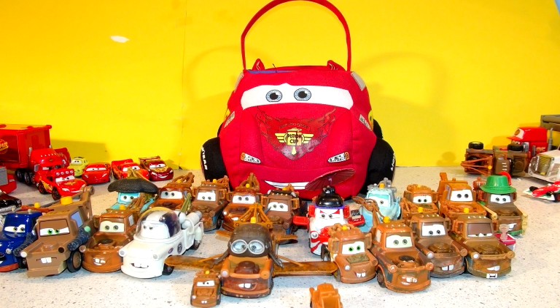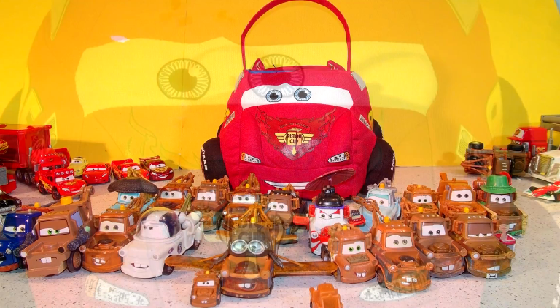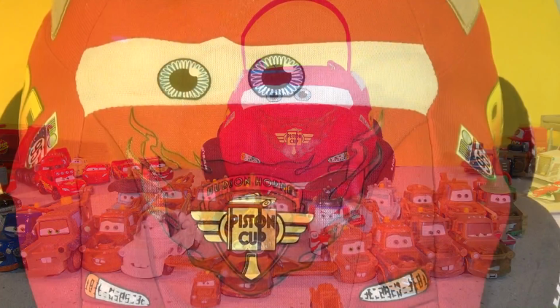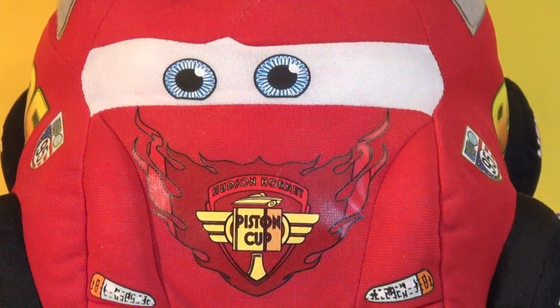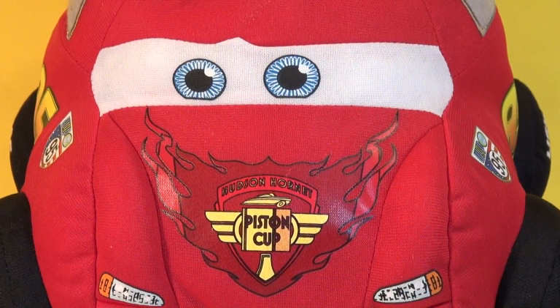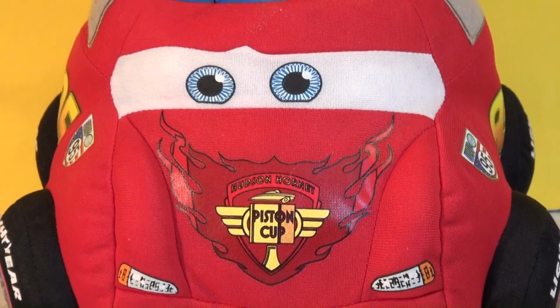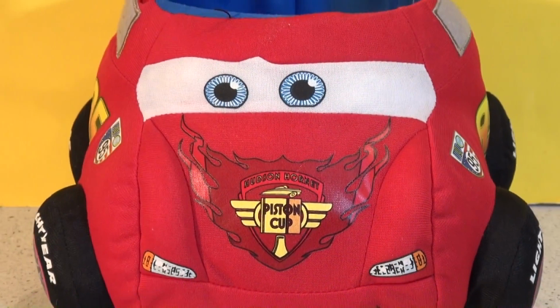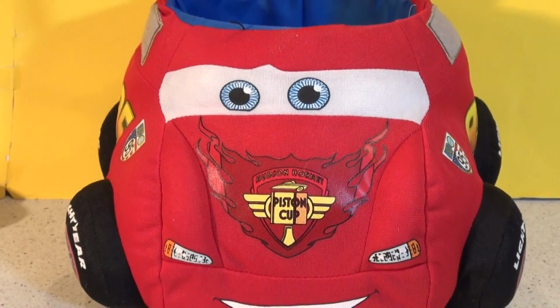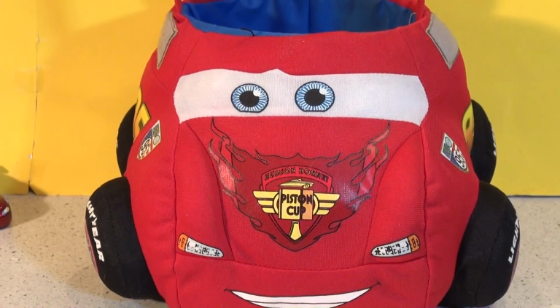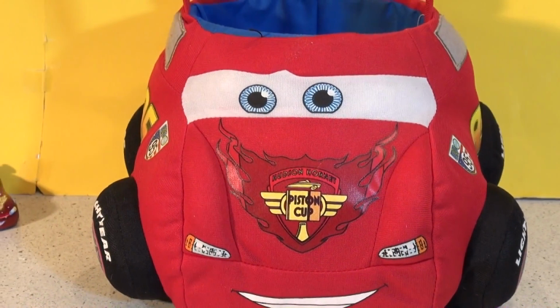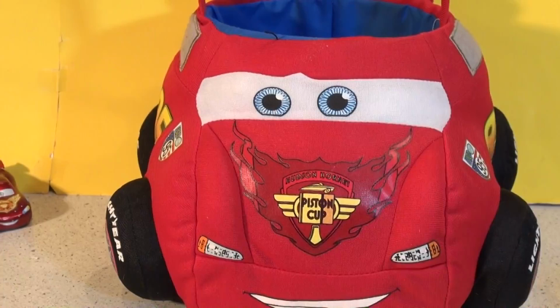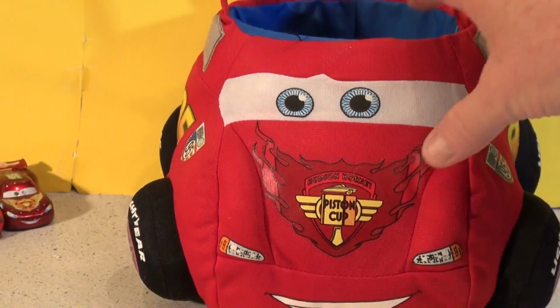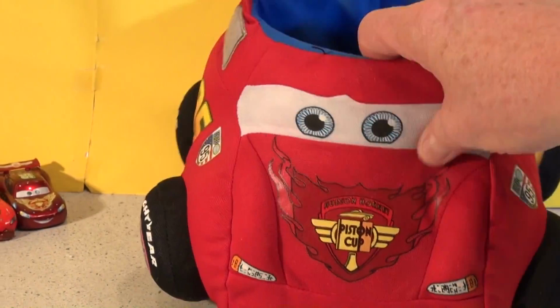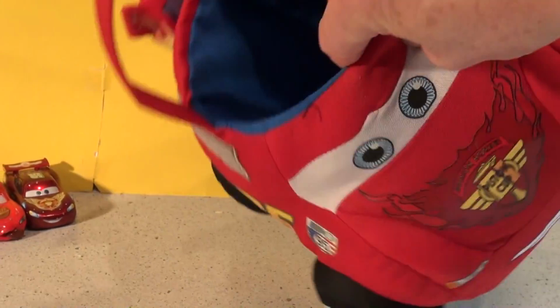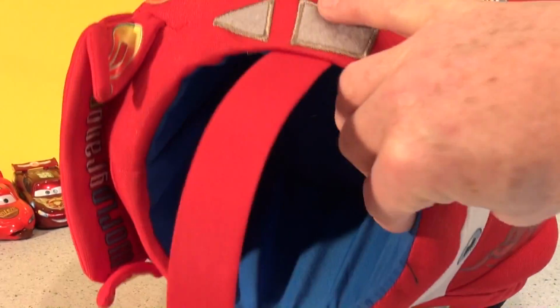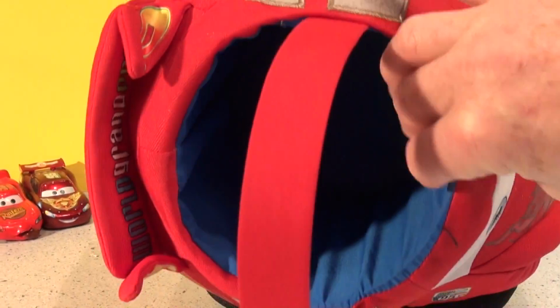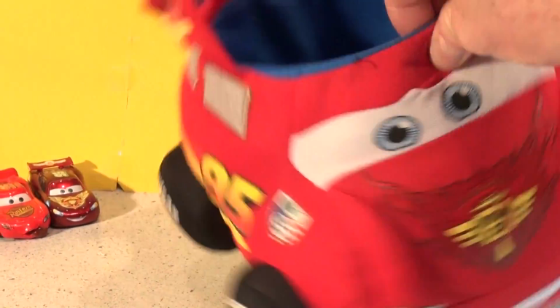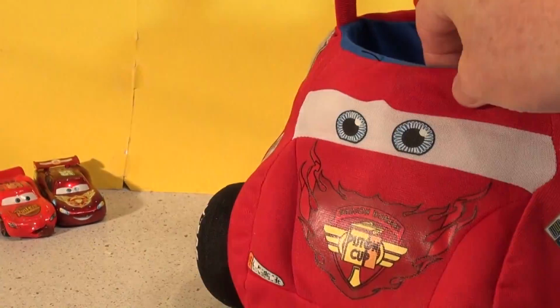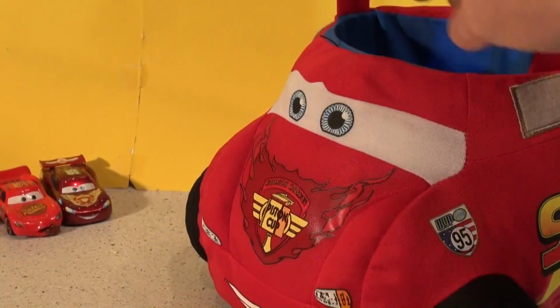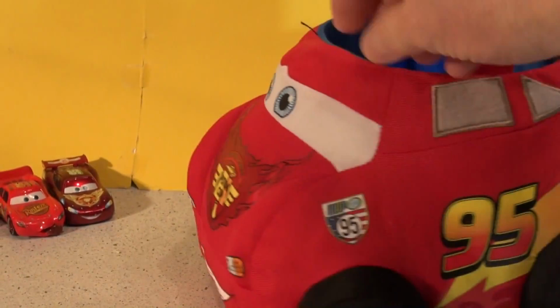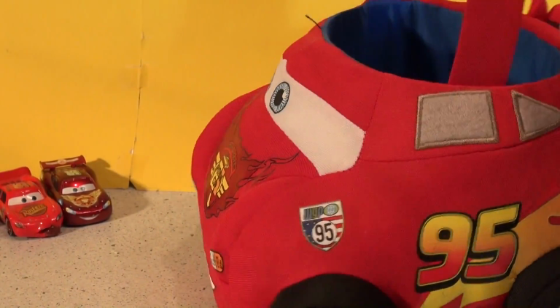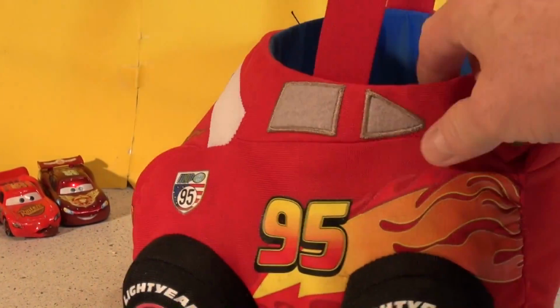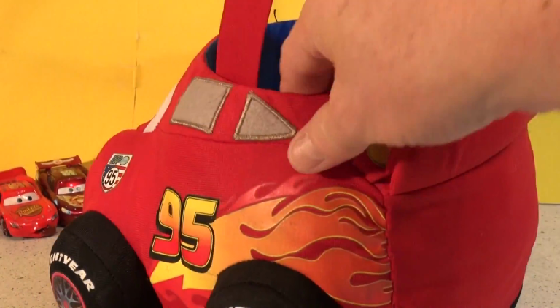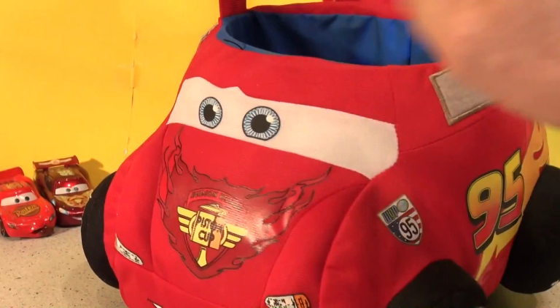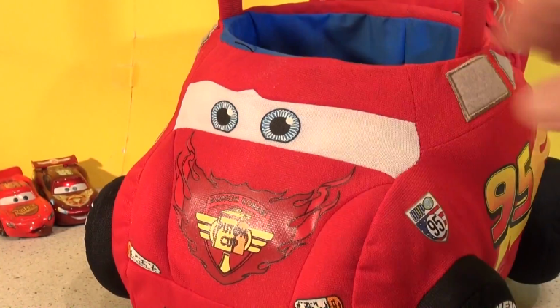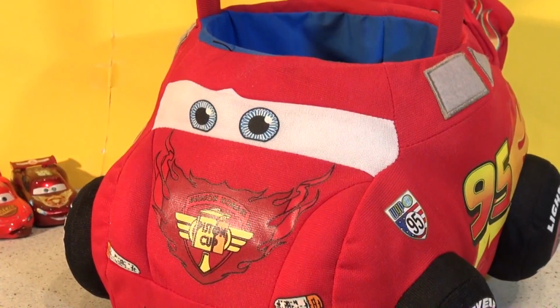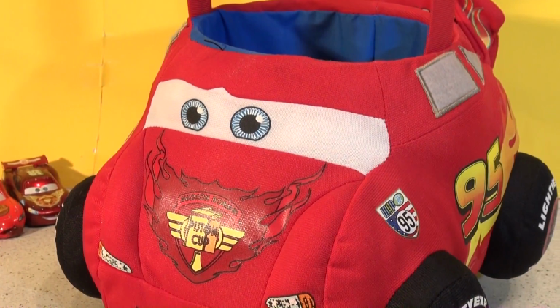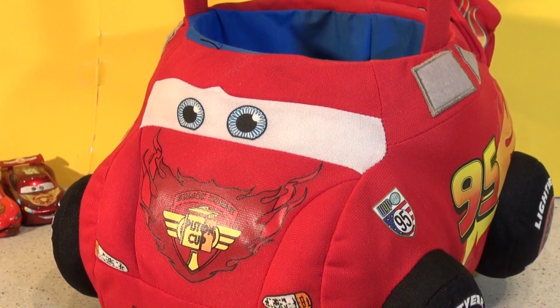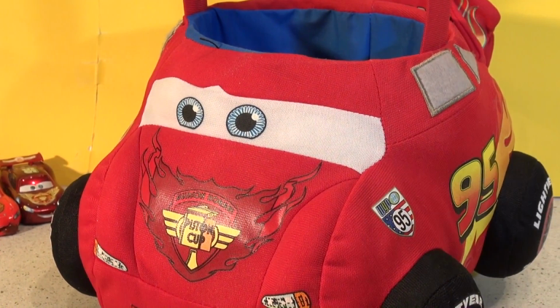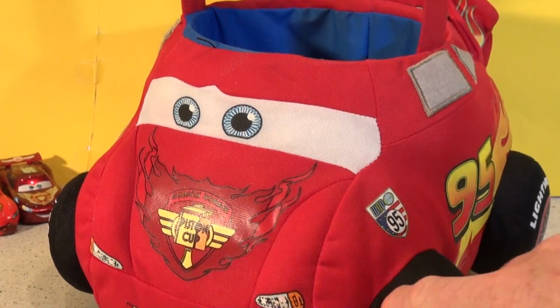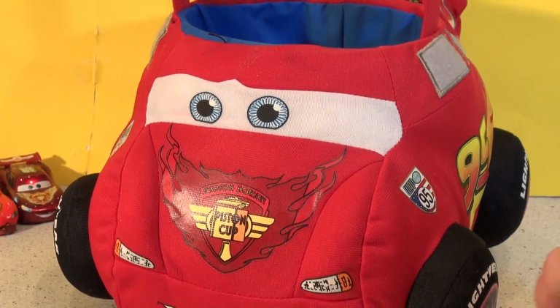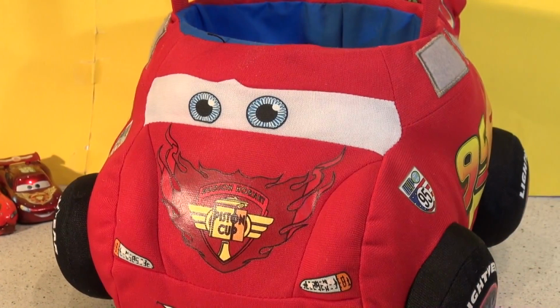Hi everybody, welcome back to the Pixar Cars Tom is a Friends Fan channel. The other day we picked up this Lightning McQueen carrying case for cars and we filled it with Lightning McQueen and we counted them. And we're going to do the same thing today with a whole pile of Maters.